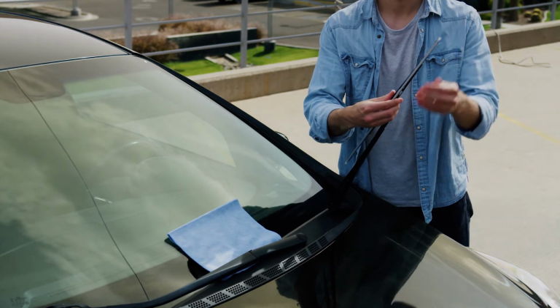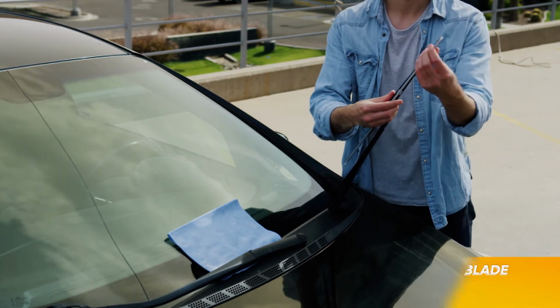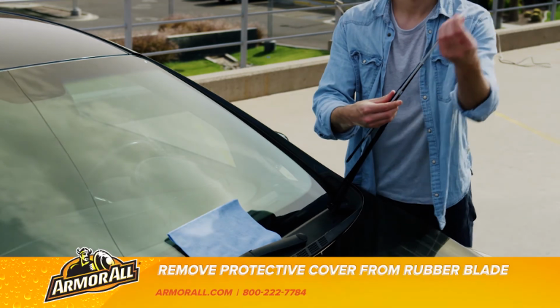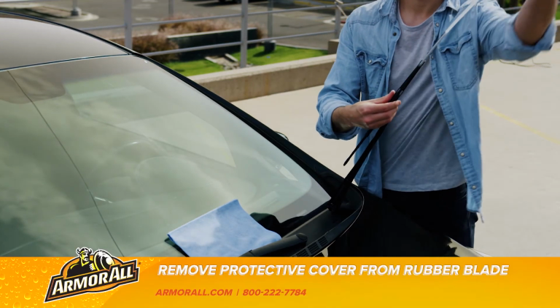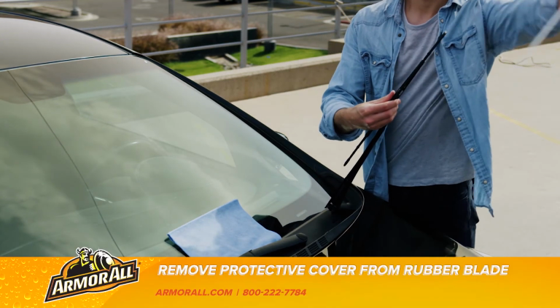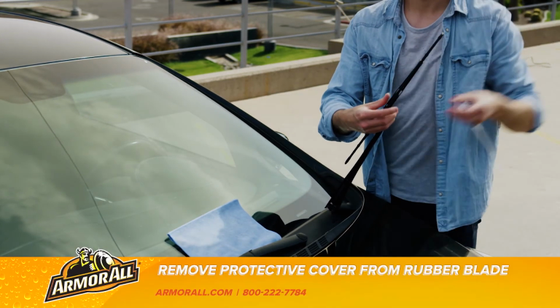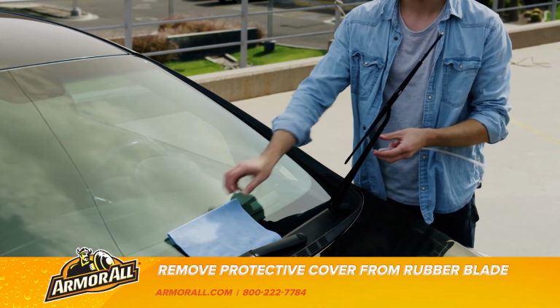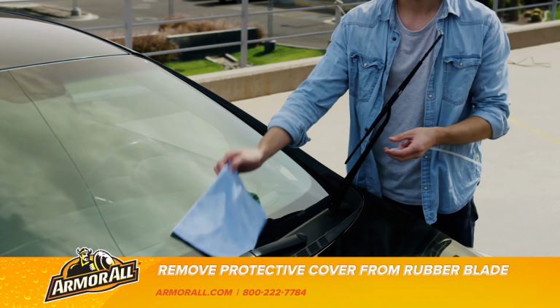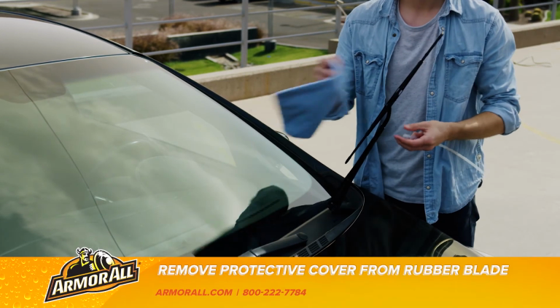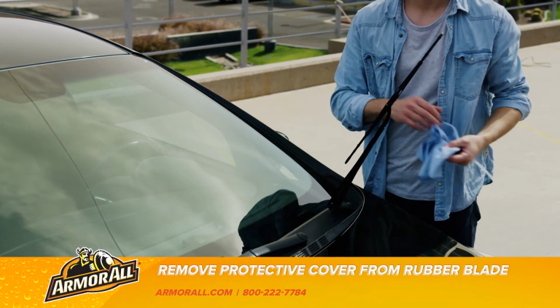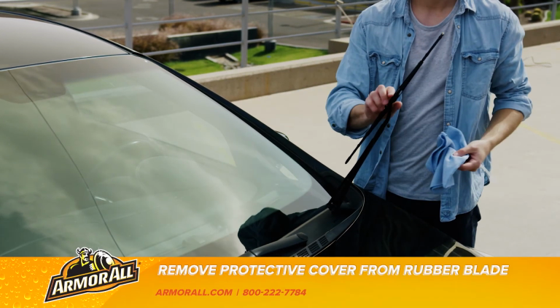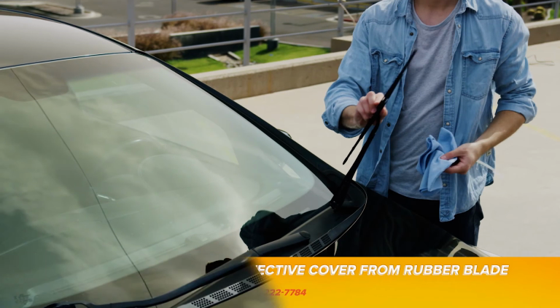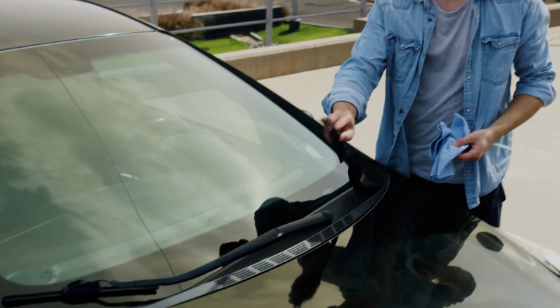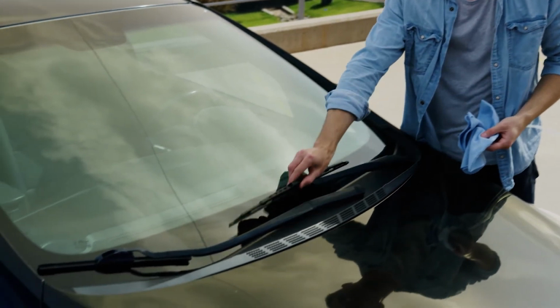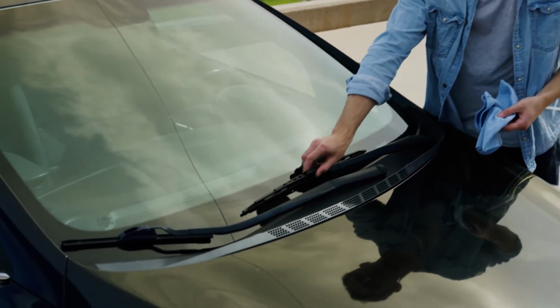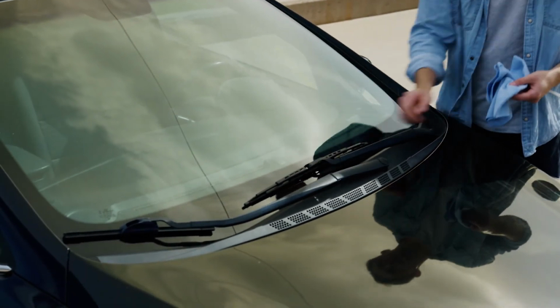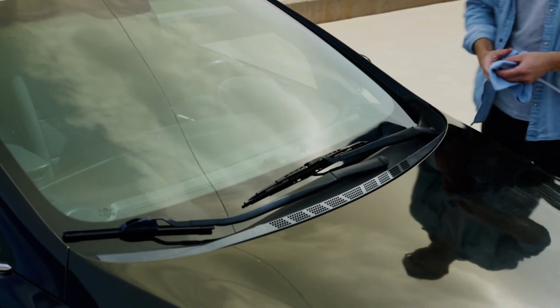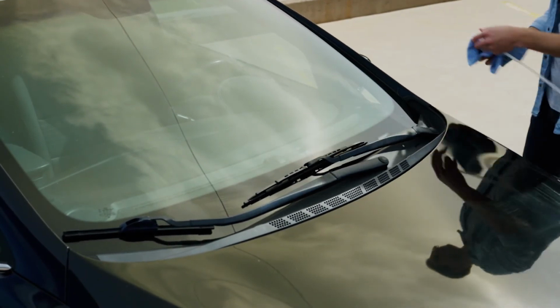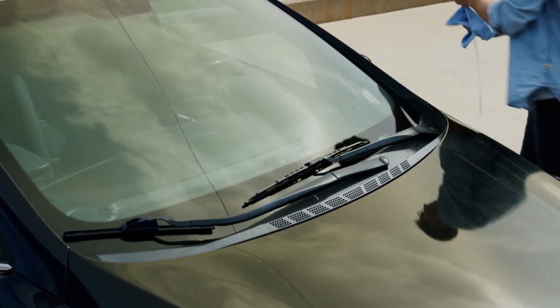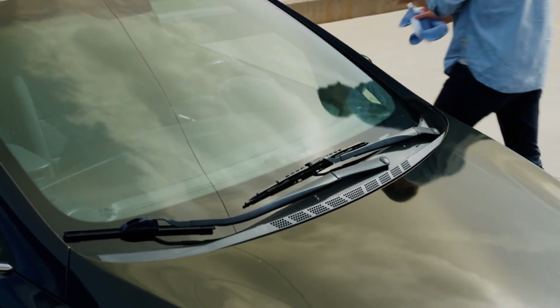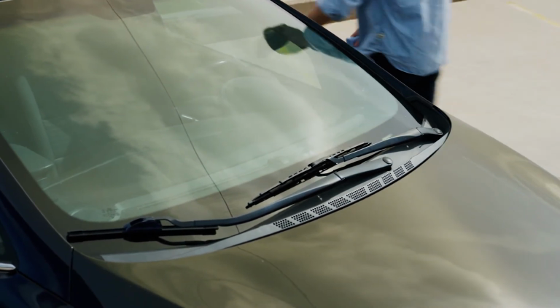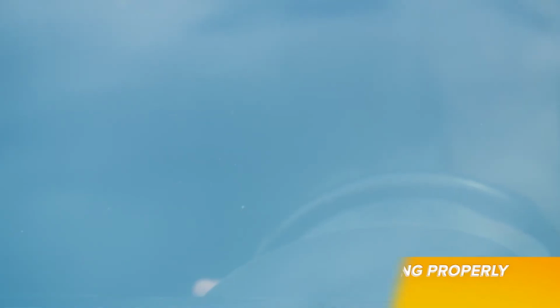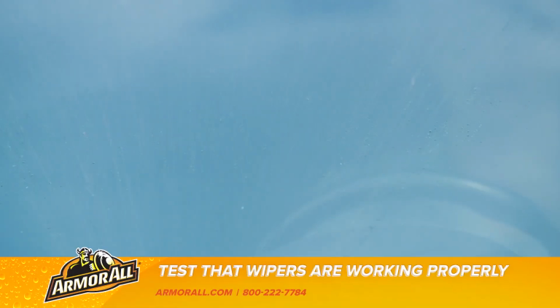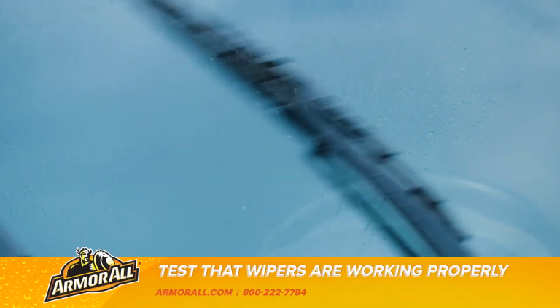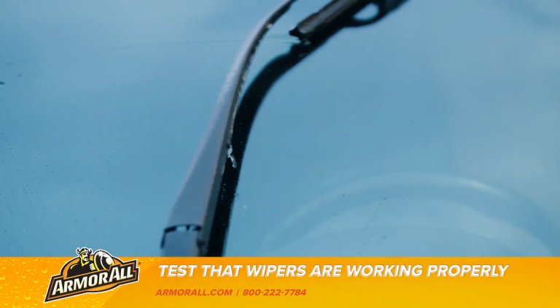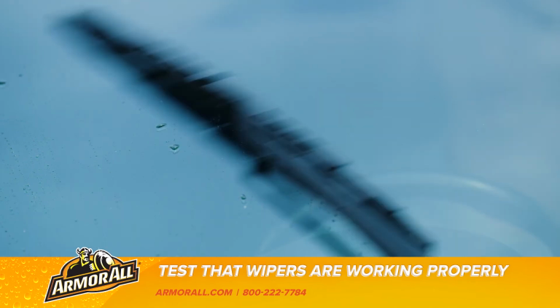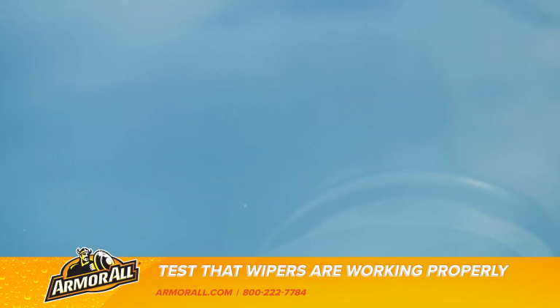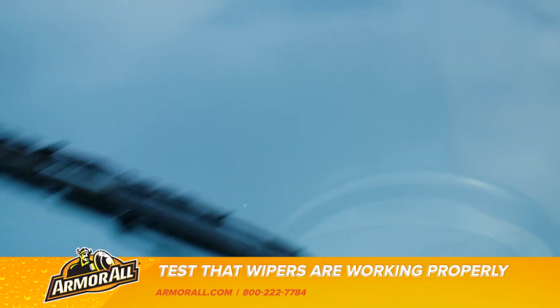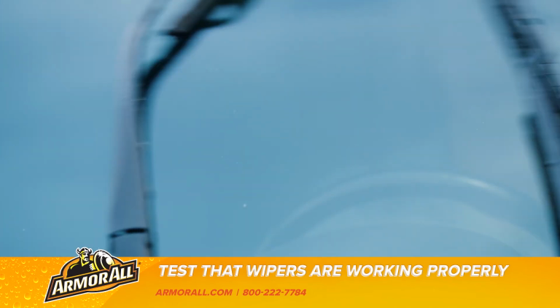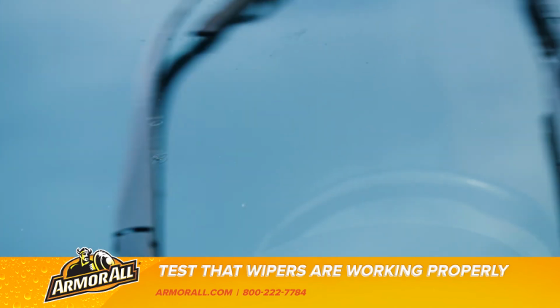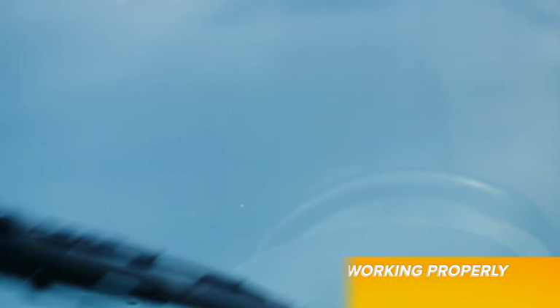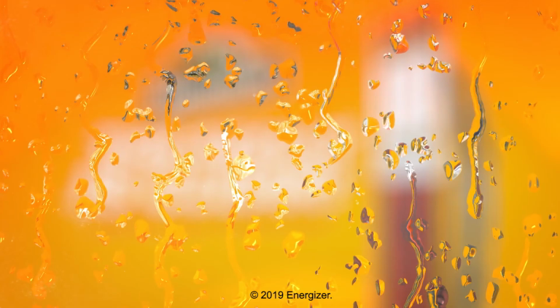Remove the protective cover and carefully lay the wiper arm and blade back down onto the windshield. Always test to ensure your new wiper is working properly. Just like that, you've installed your new Armor All Performa conventional wiper.